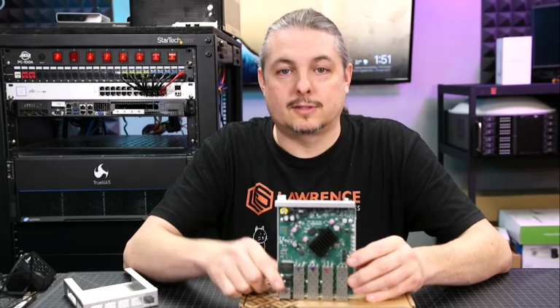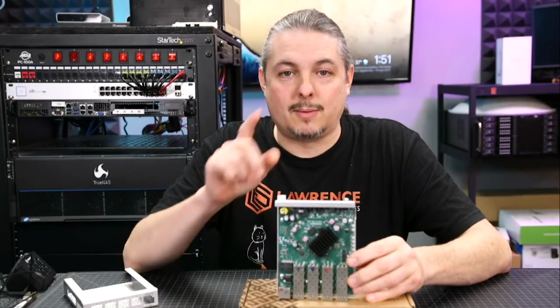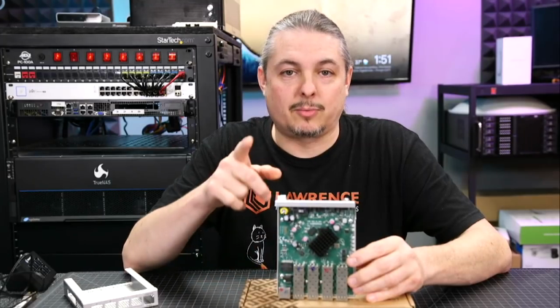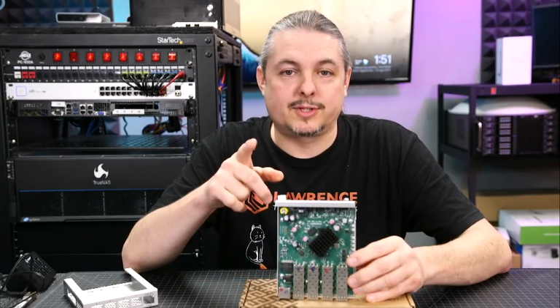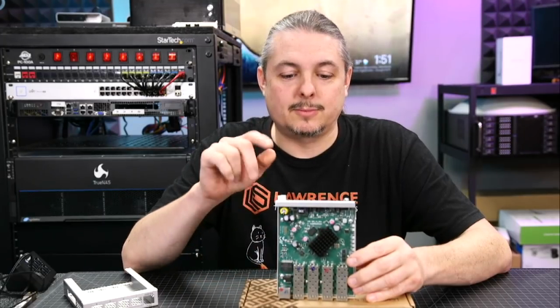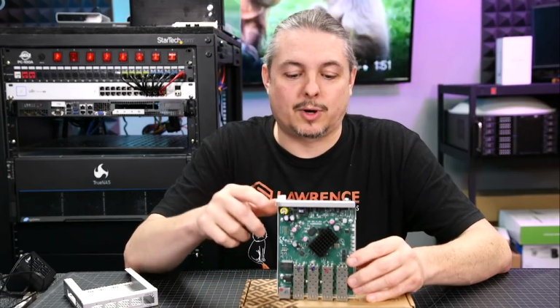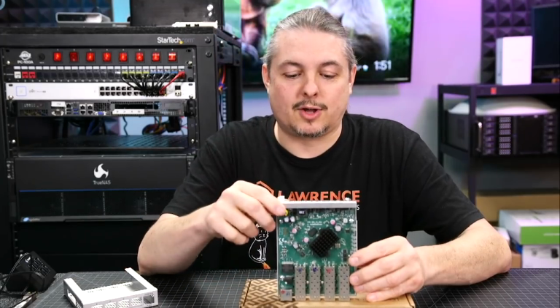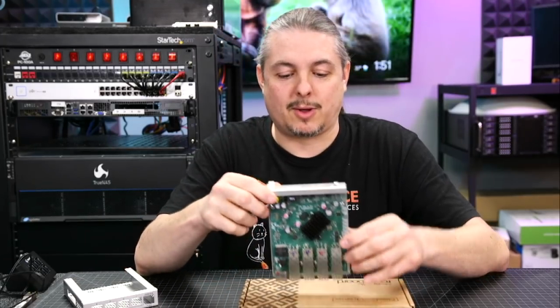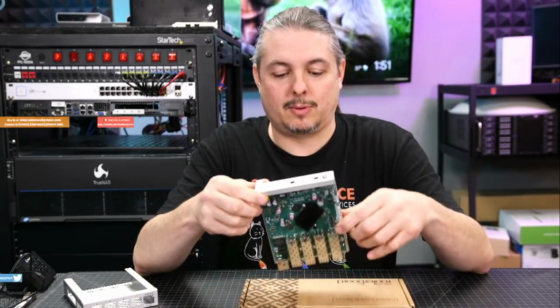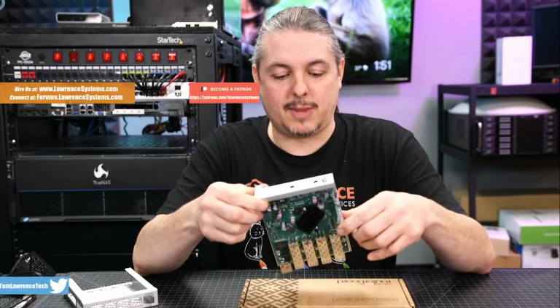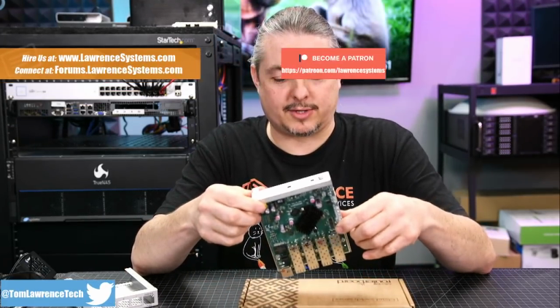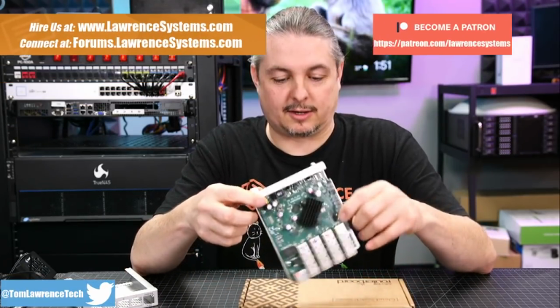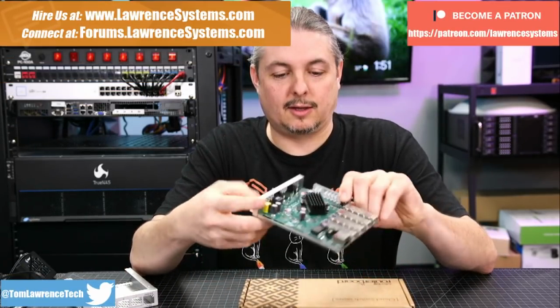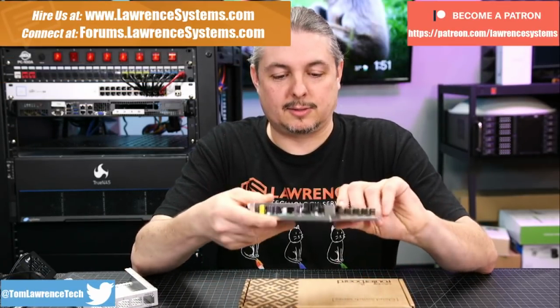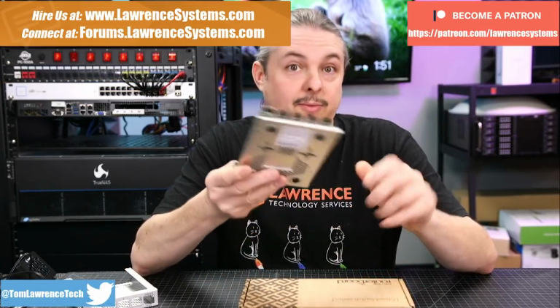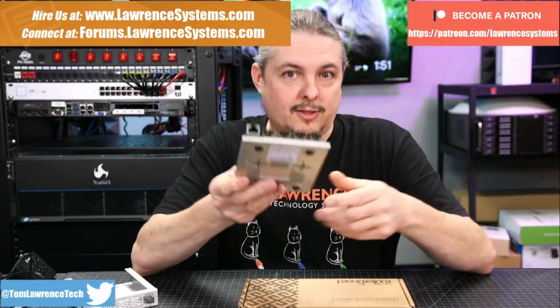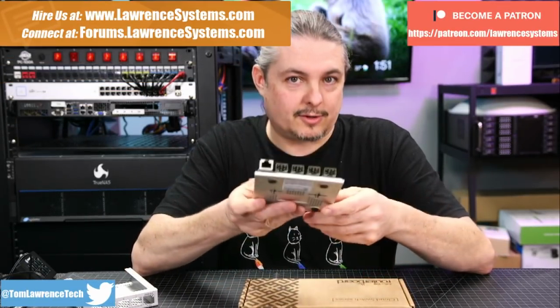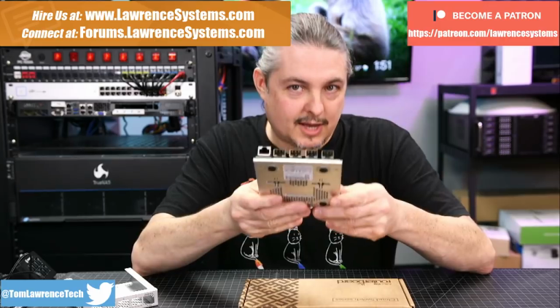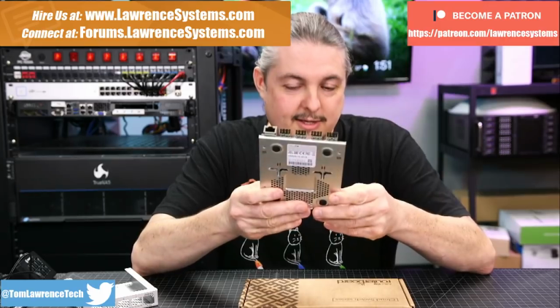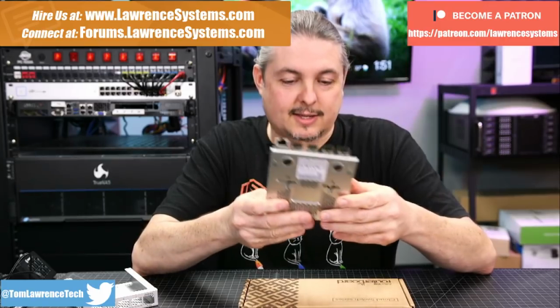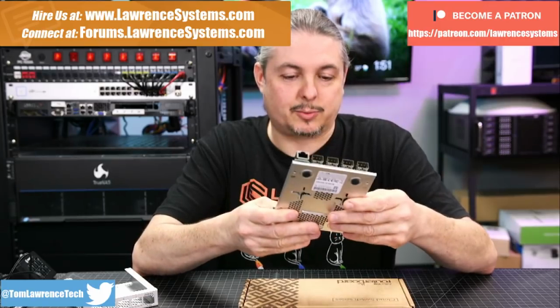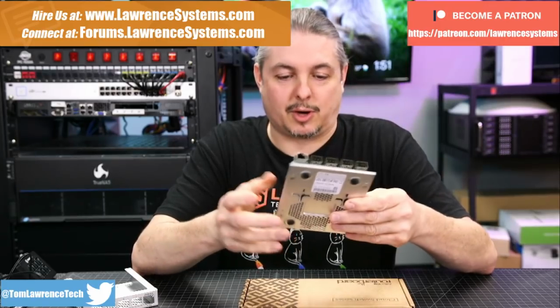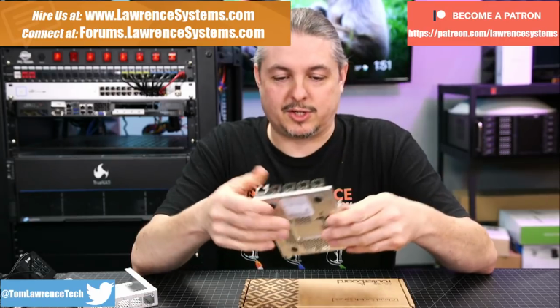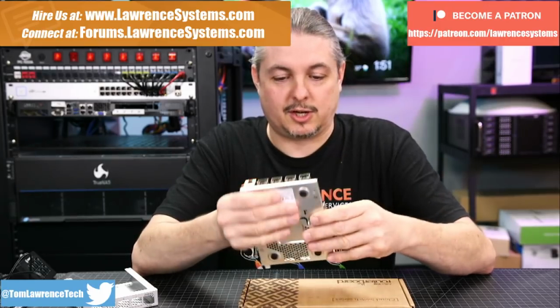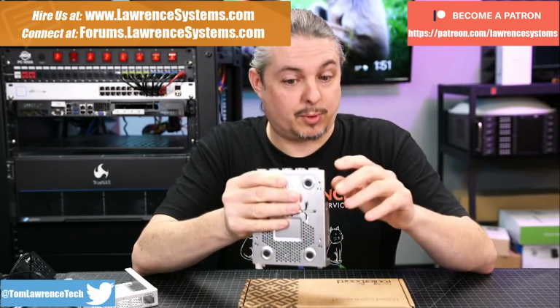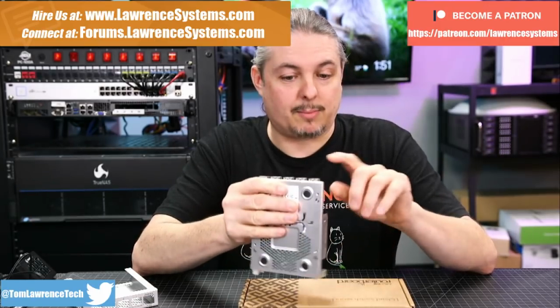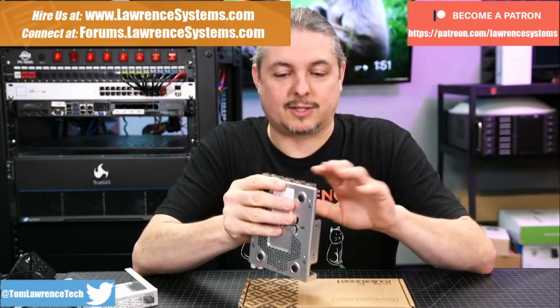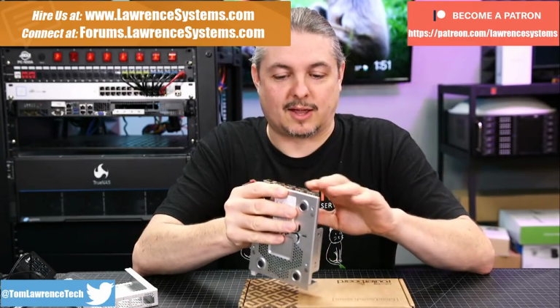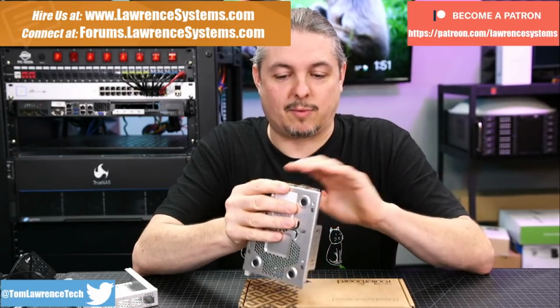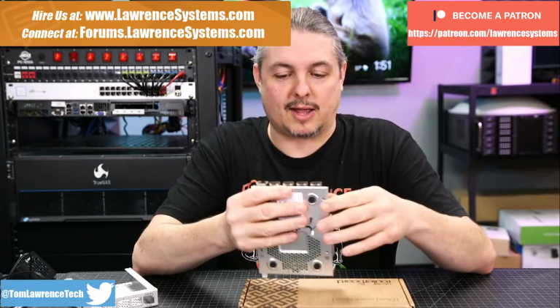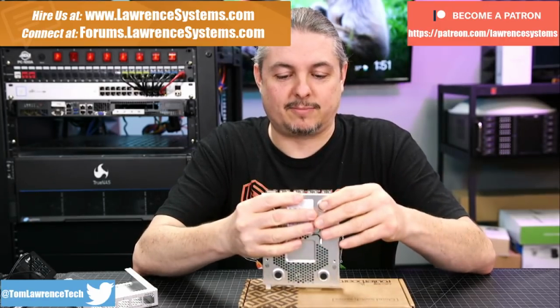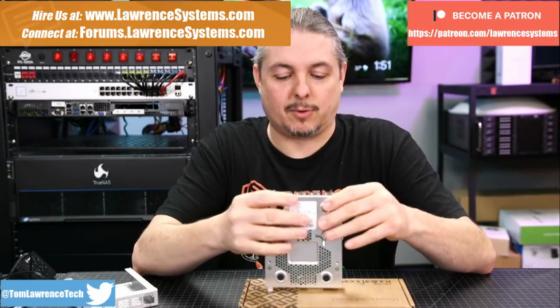Tom here from Lawrence Systems, and we're going to talk about MikroTik. Specifically, their 10-gig desktop switch, which is pretty impressive. It's got four SFP+ ports.